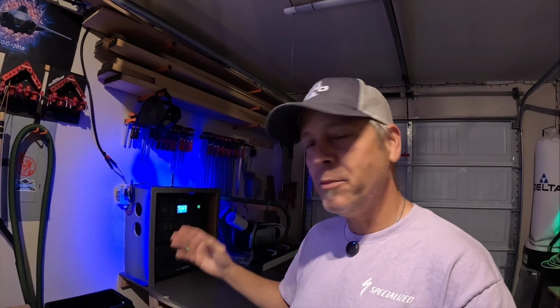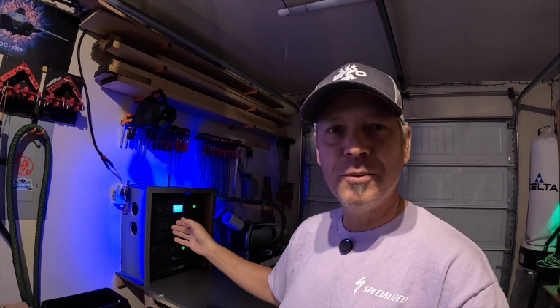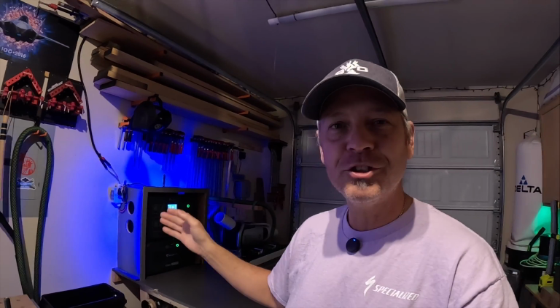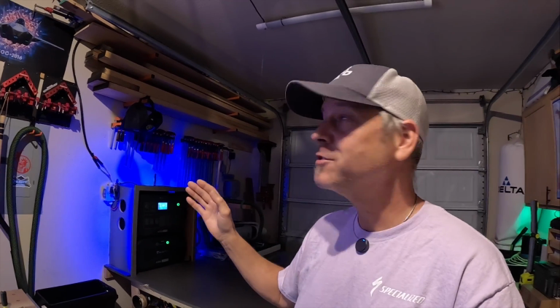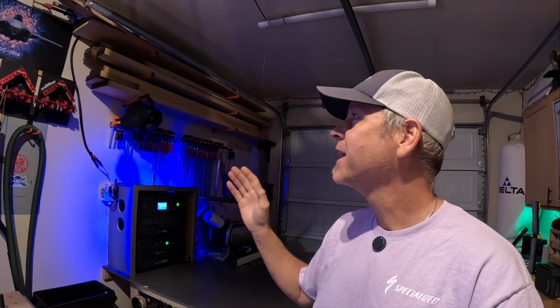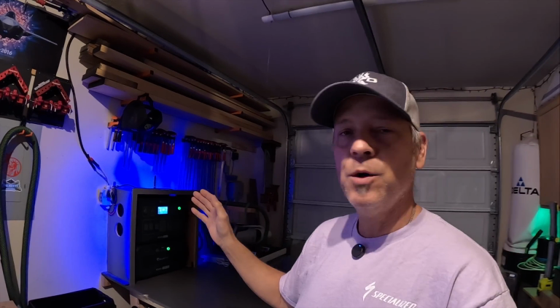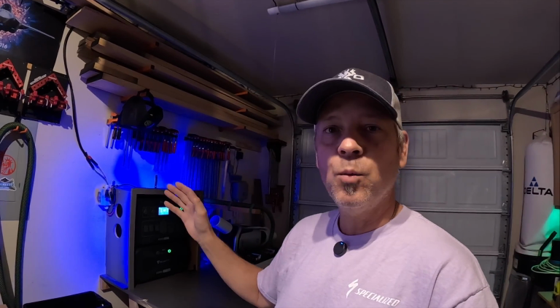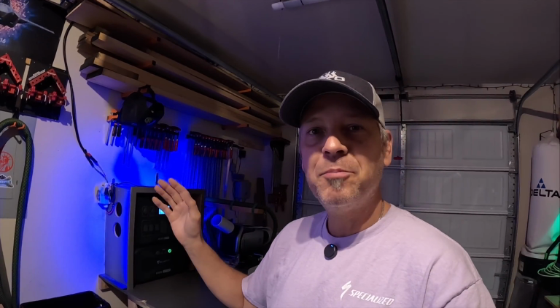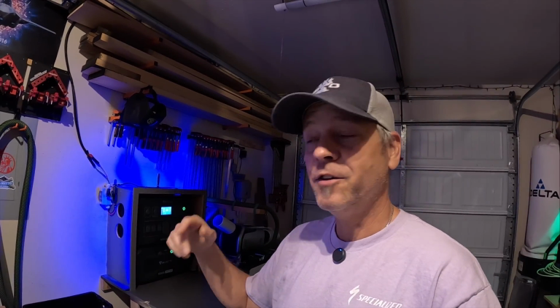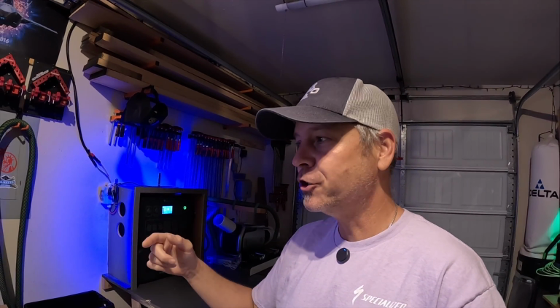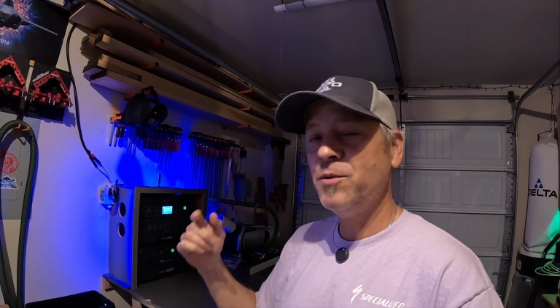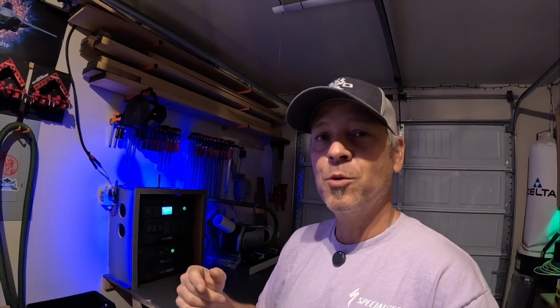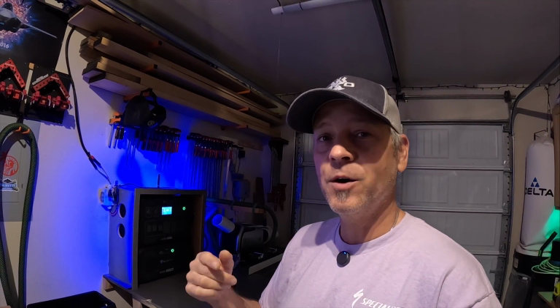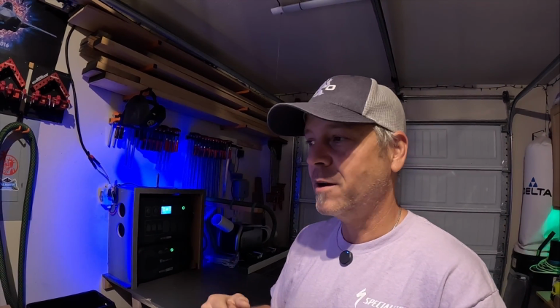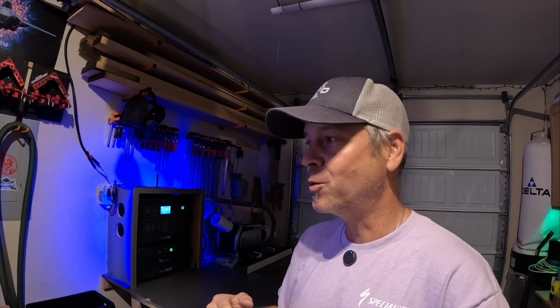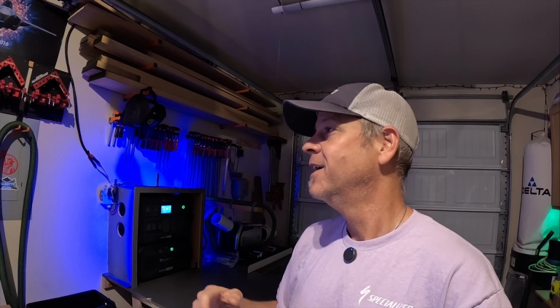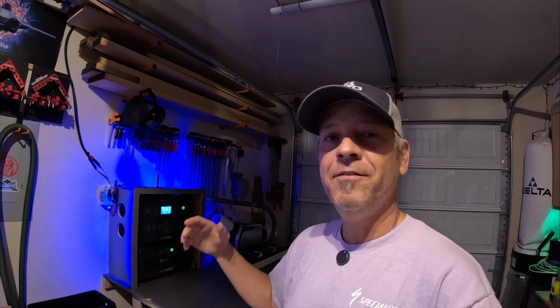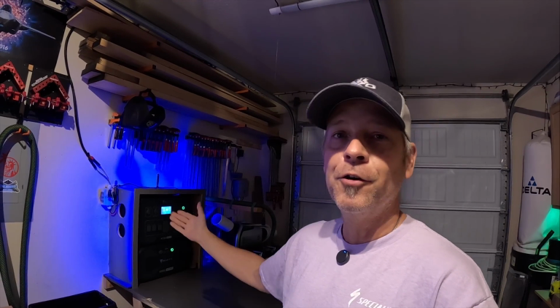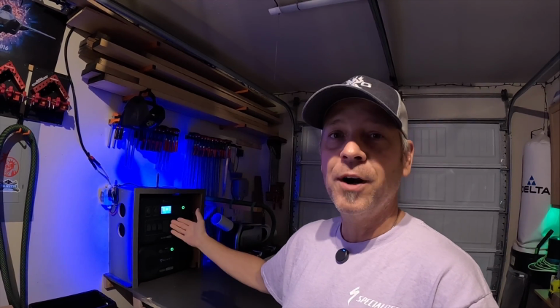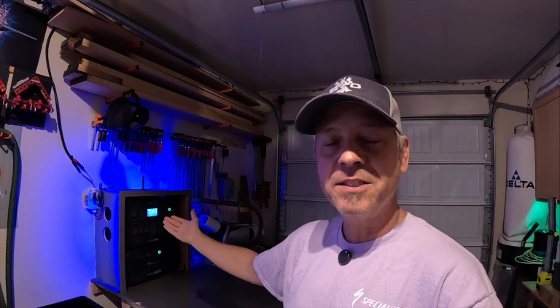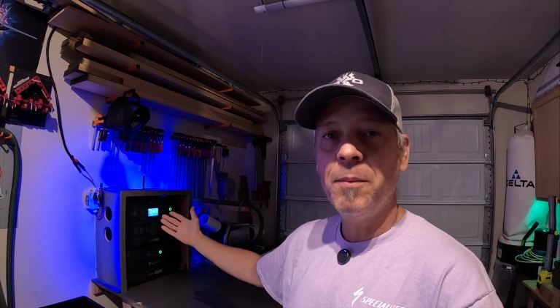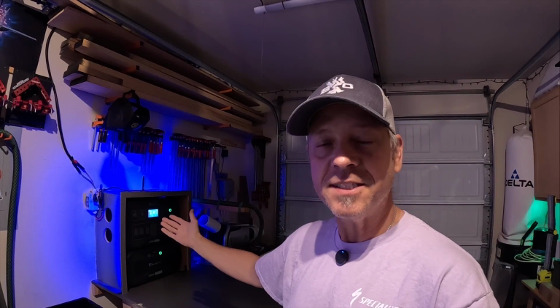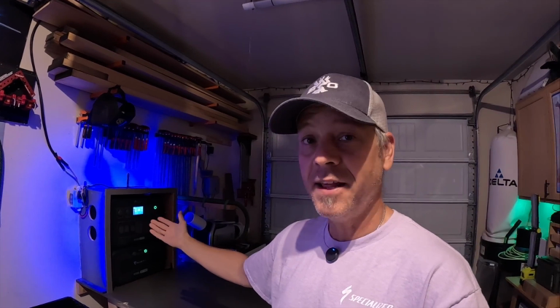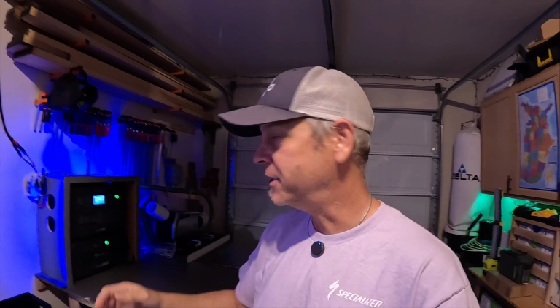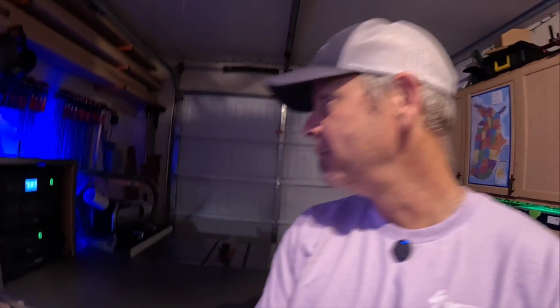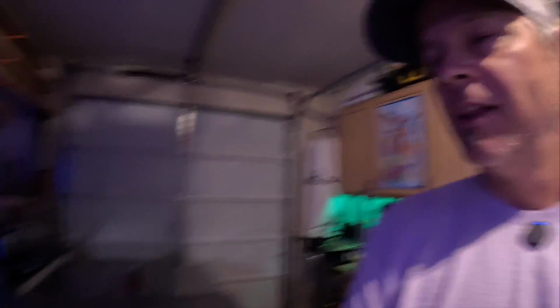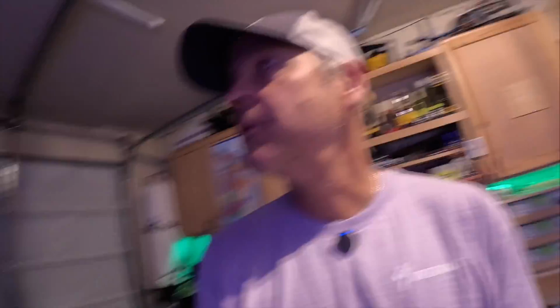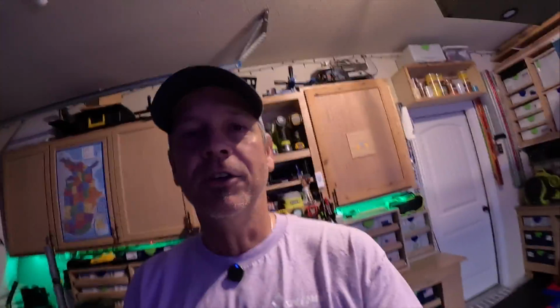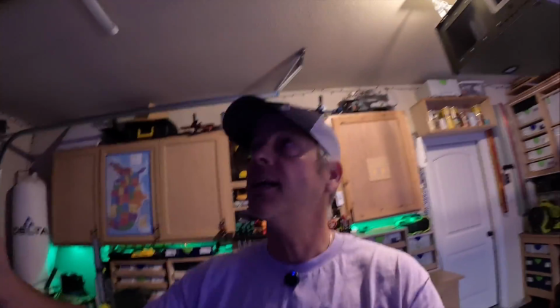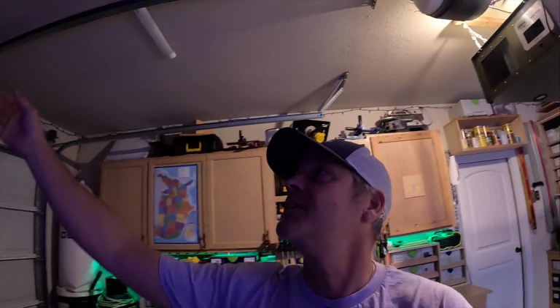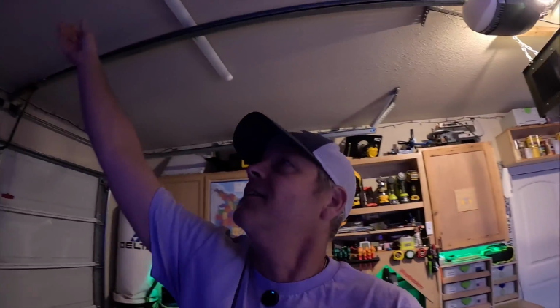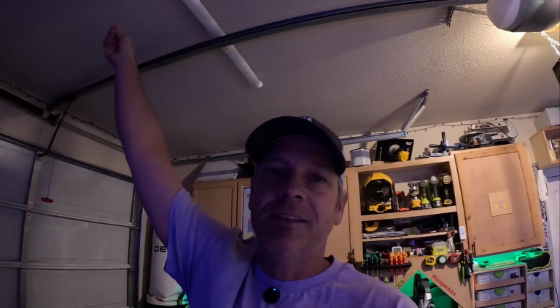Let me bring it in a little bit closer and show you folks kind of what's going on and what I have planned in the future, because I do have a few more things on order that I bought this morning to further upgrade this home backup station I'm building. Let me get some lights turned on so you can actually see.